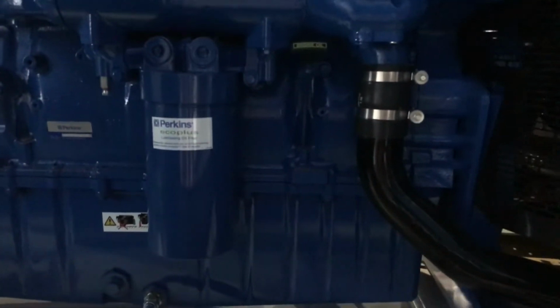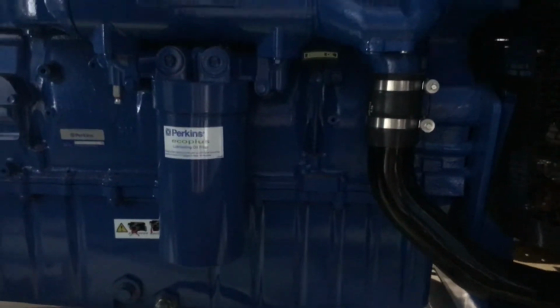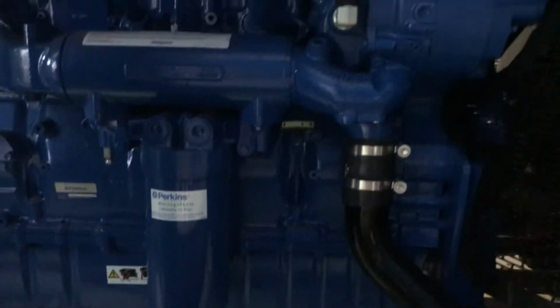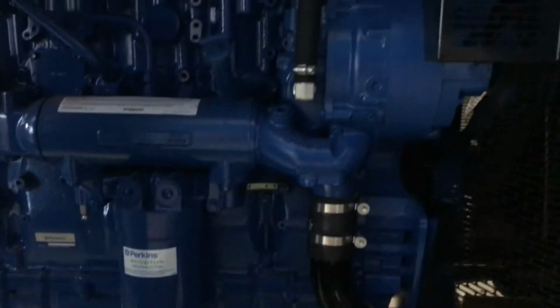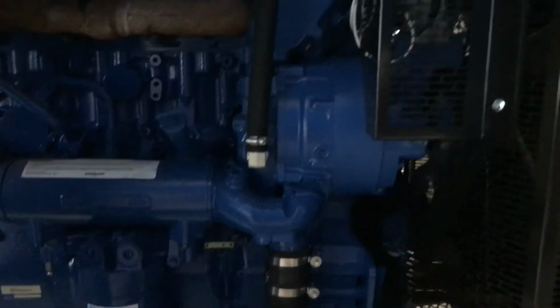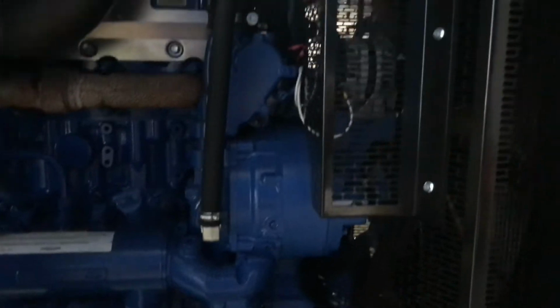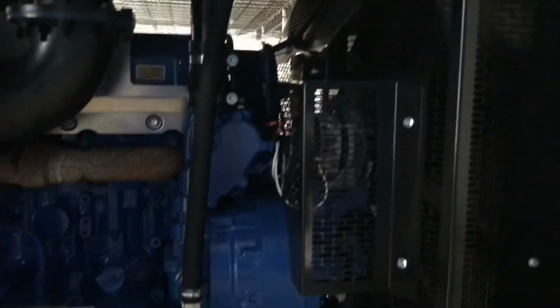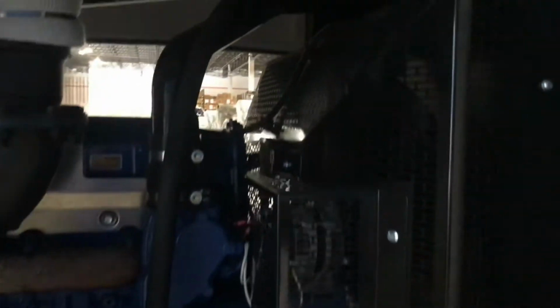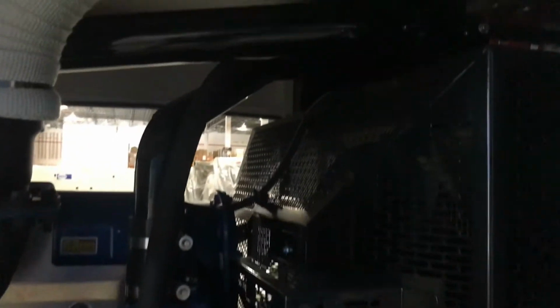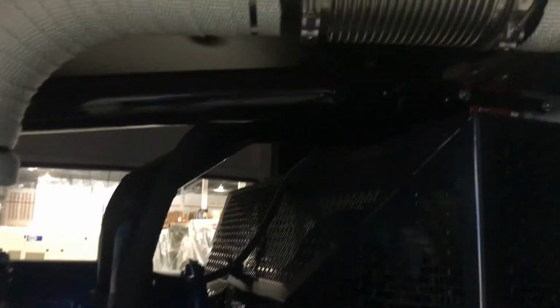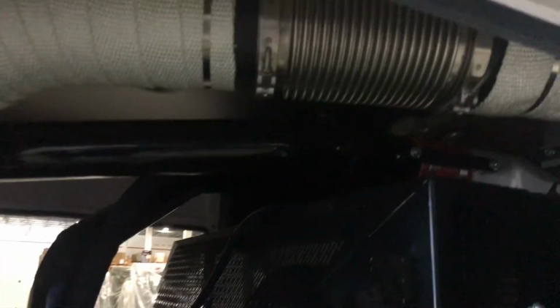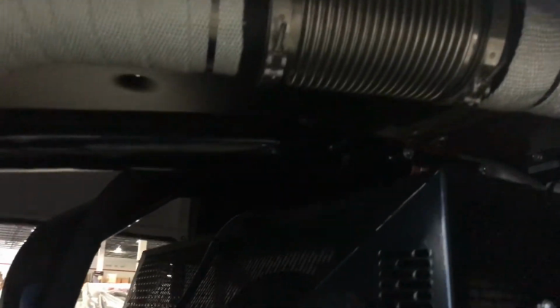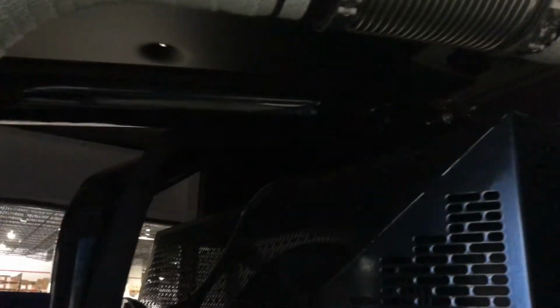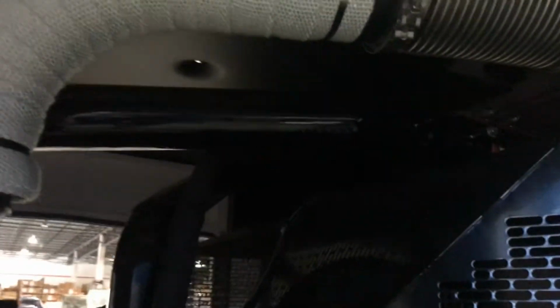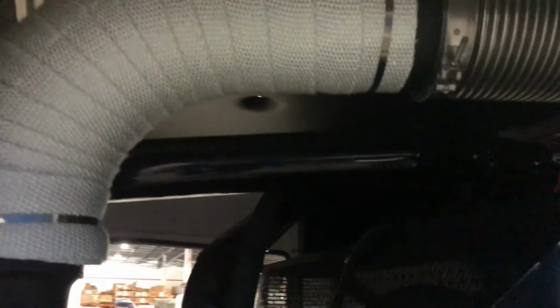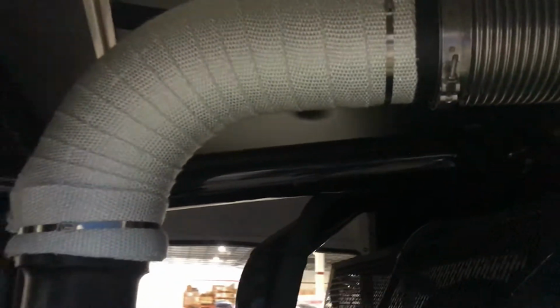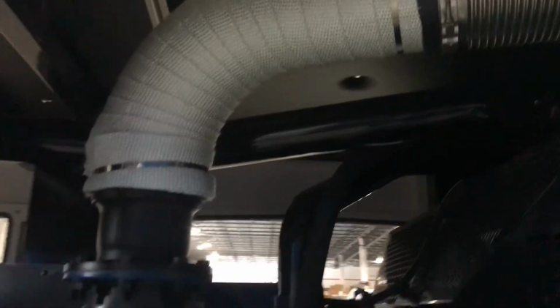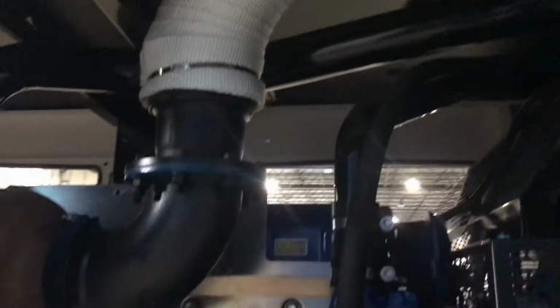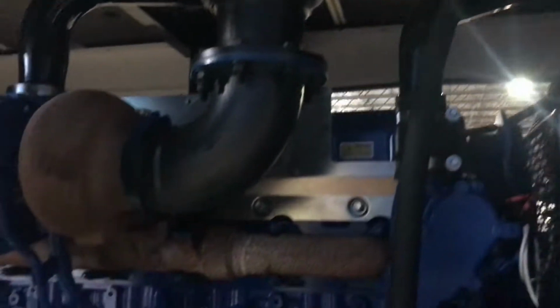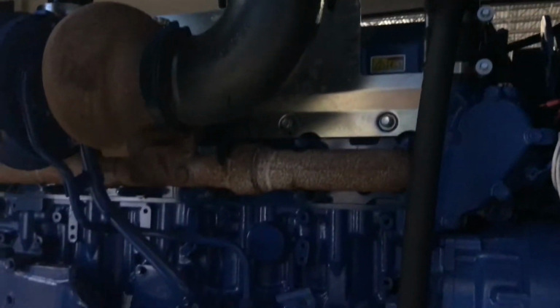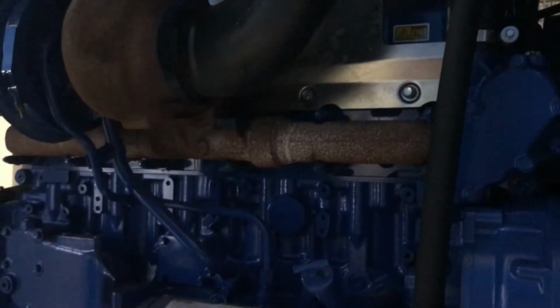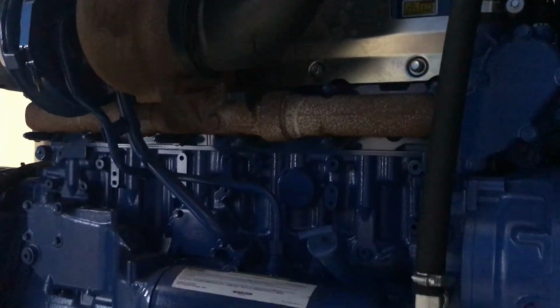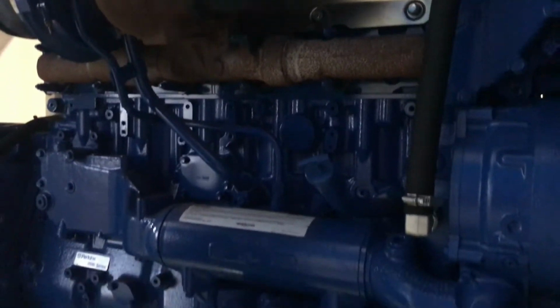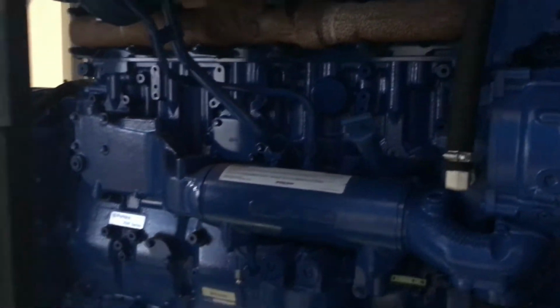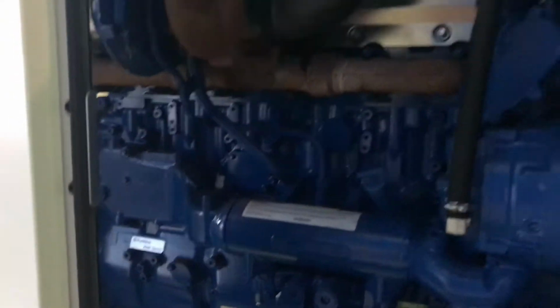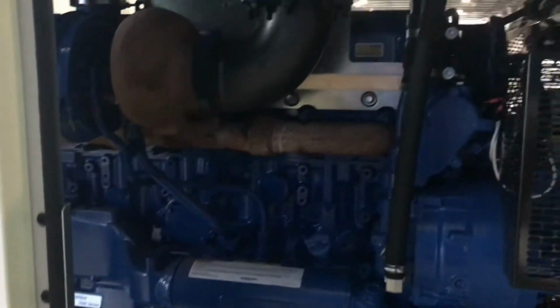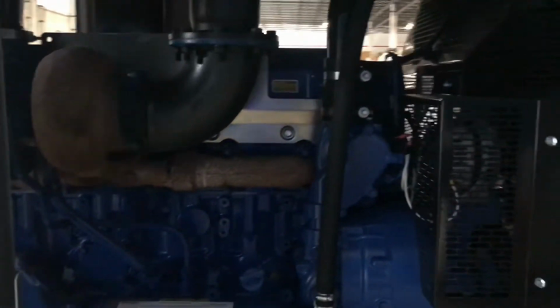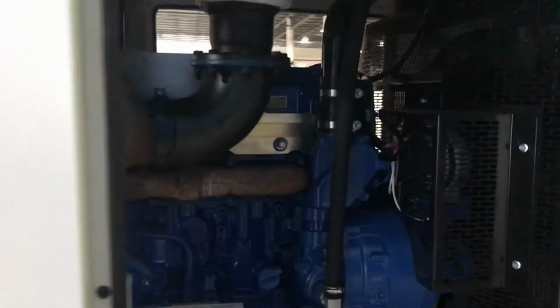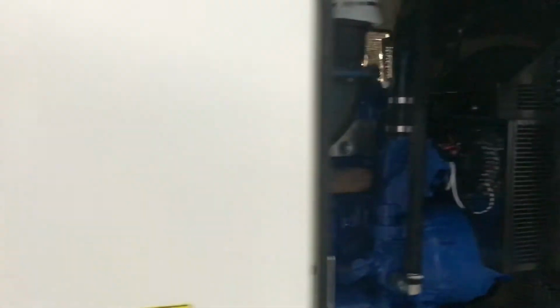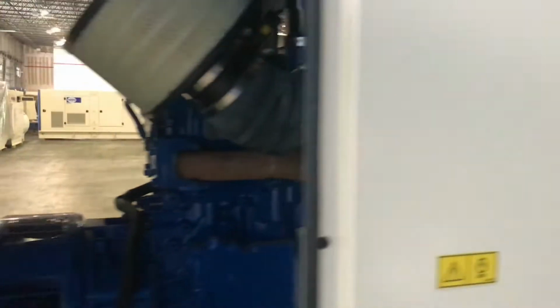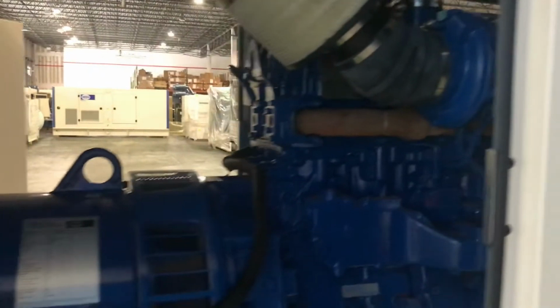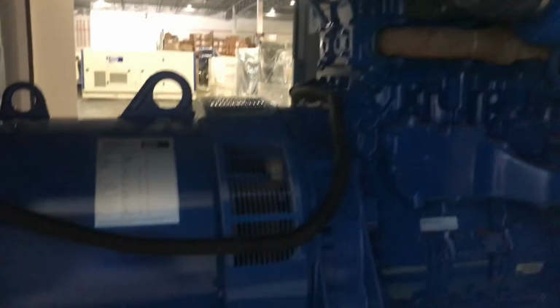It is powered by the Perkins 2506 engine, which comes with the latest generation of electronic fuel injection system that provides fuel efficiency, long term reliability, and performance.